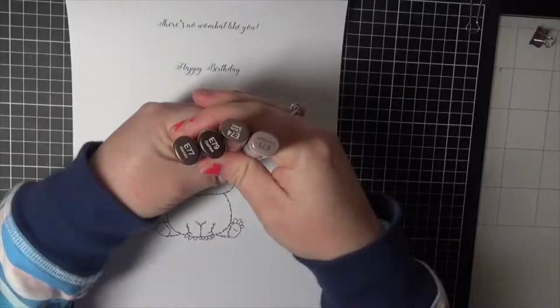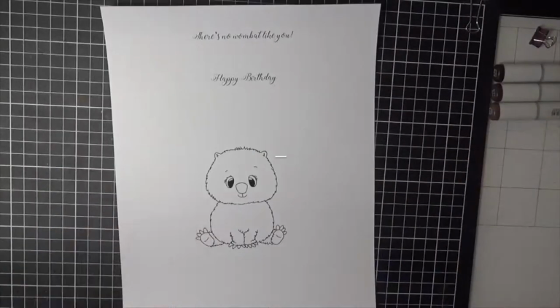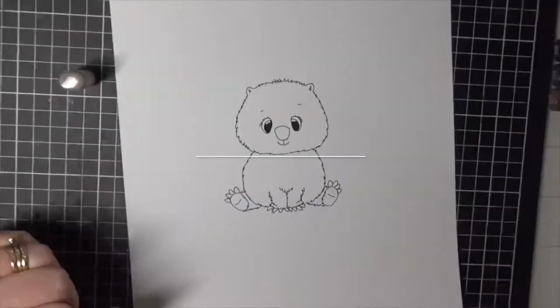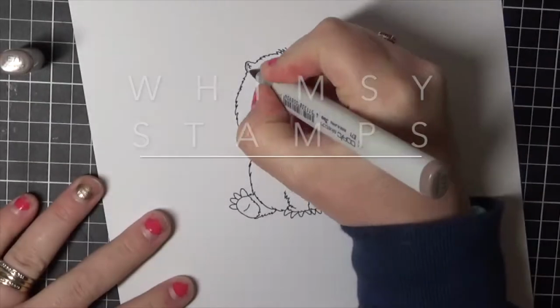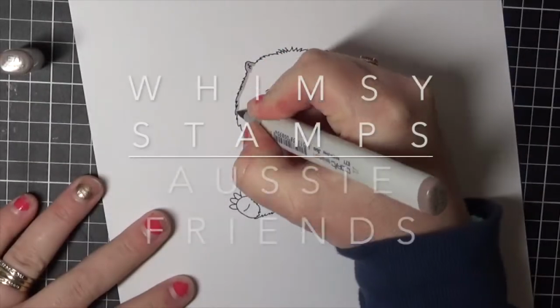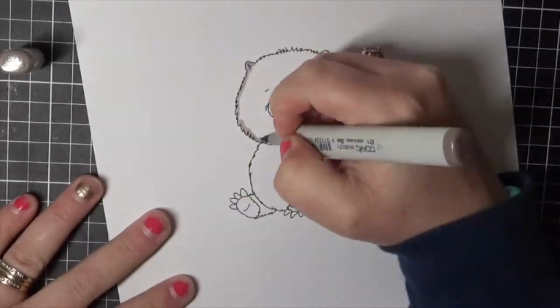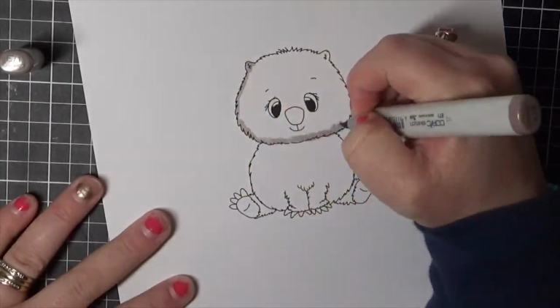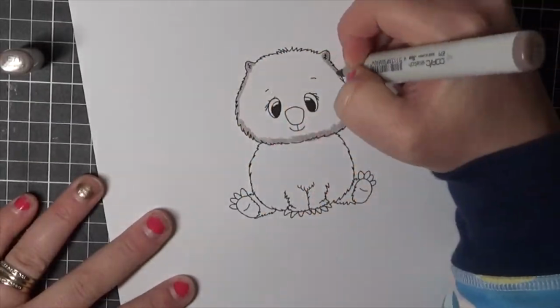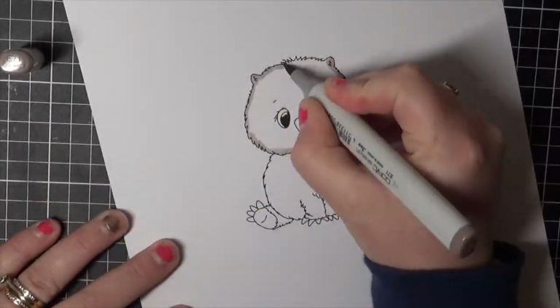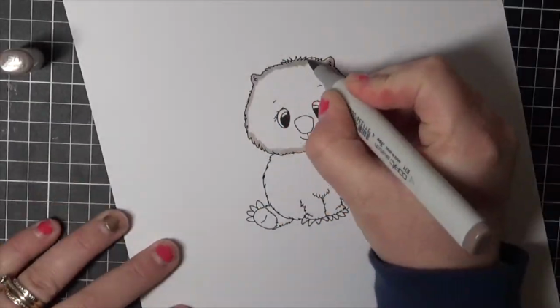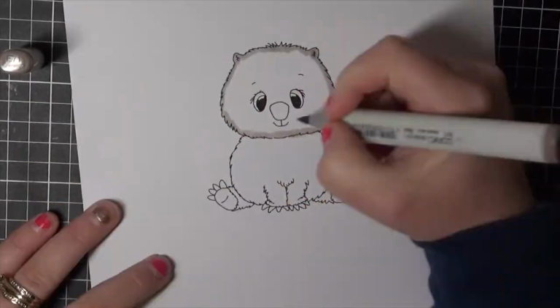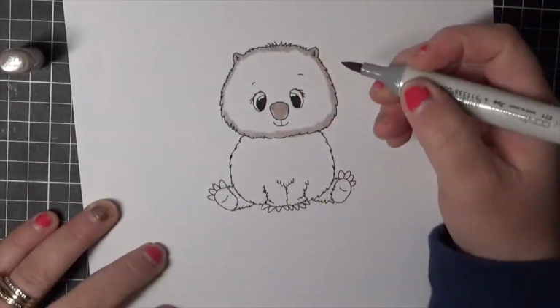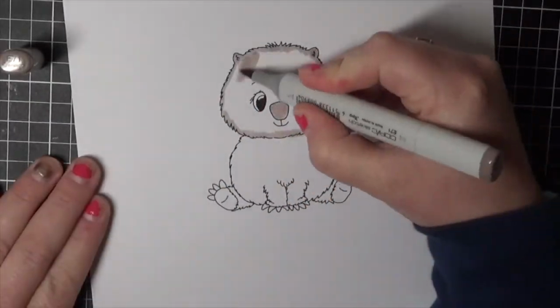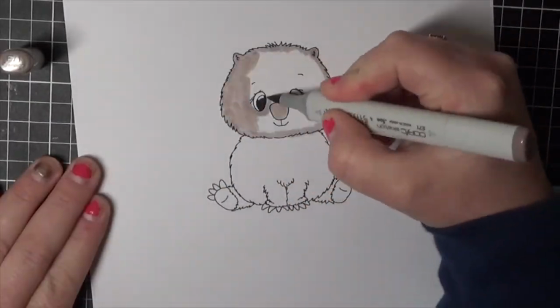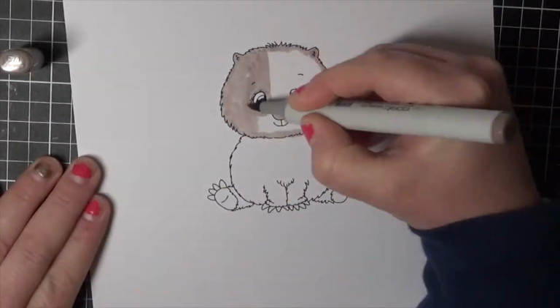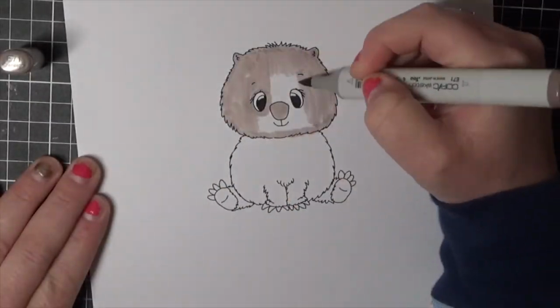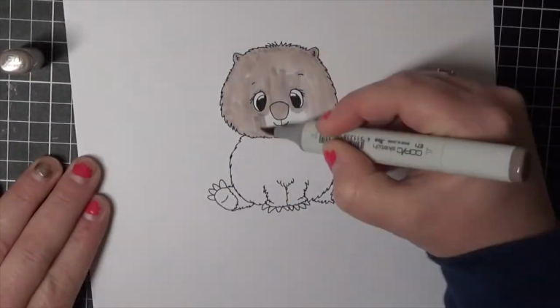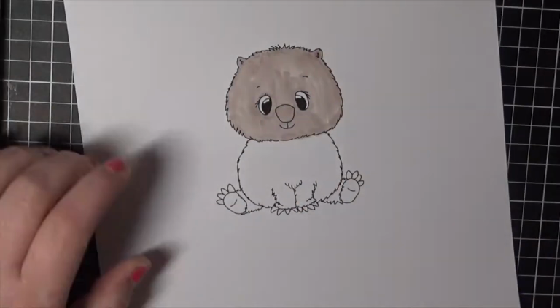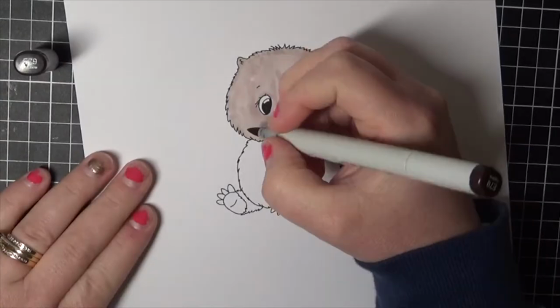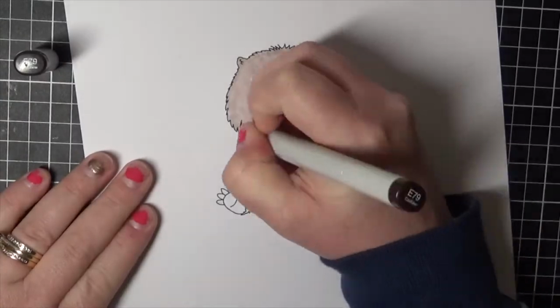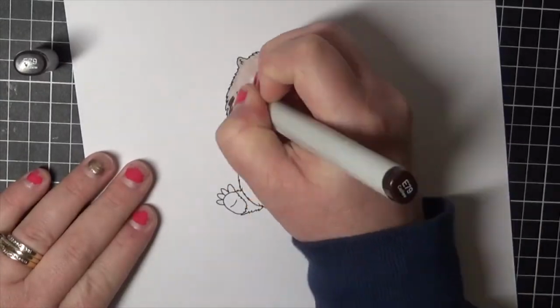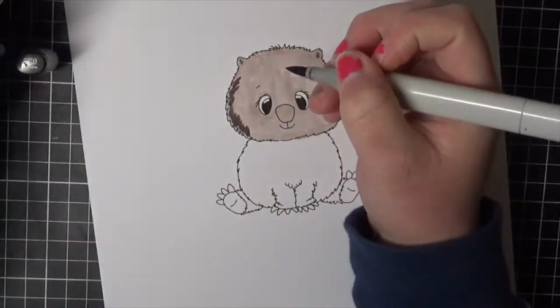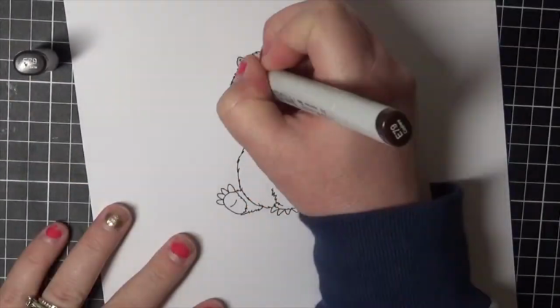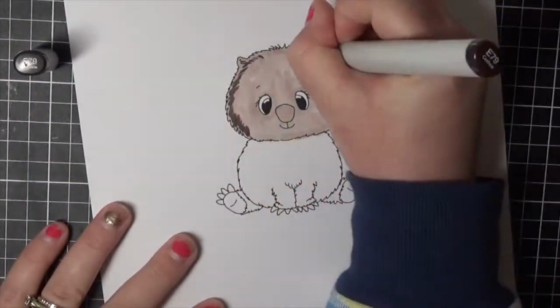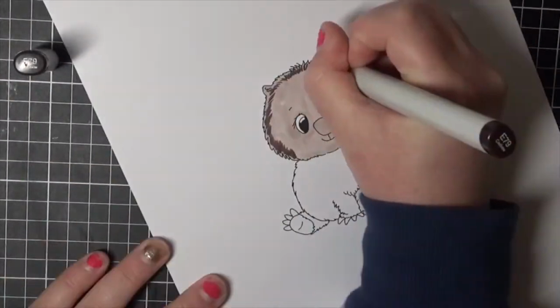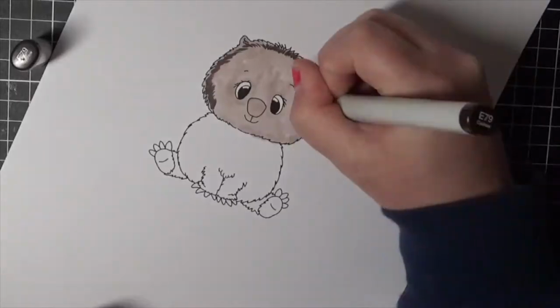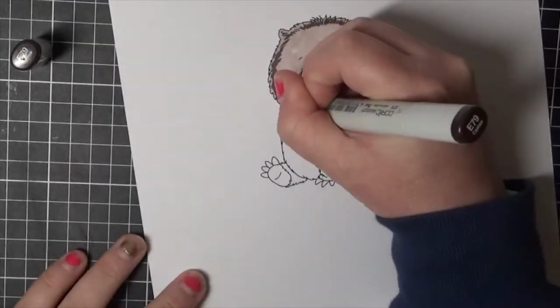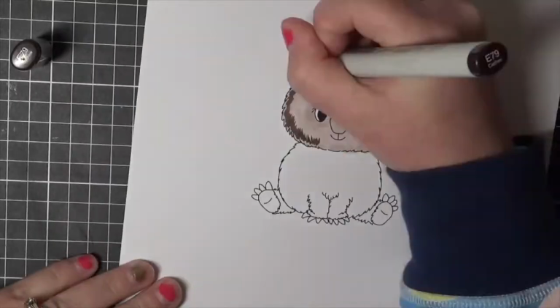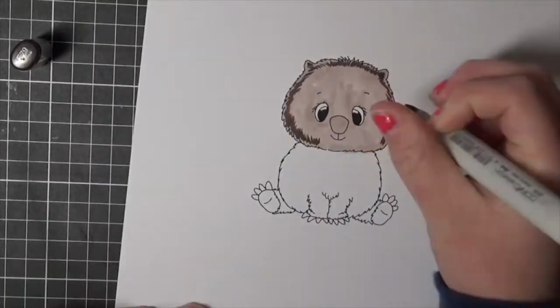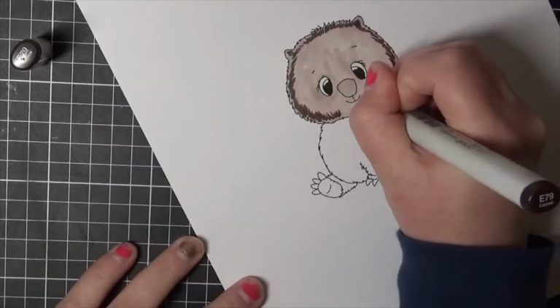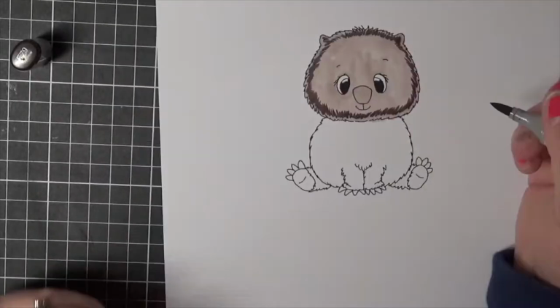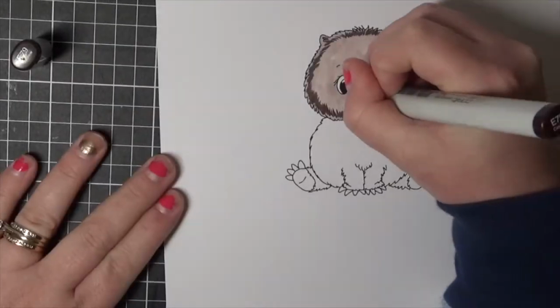I will be using the warm mat image. This stamp set is available as a digital set, and there are some extra images and sentiments with that one. You can also purchase it as a rubber stamp set.